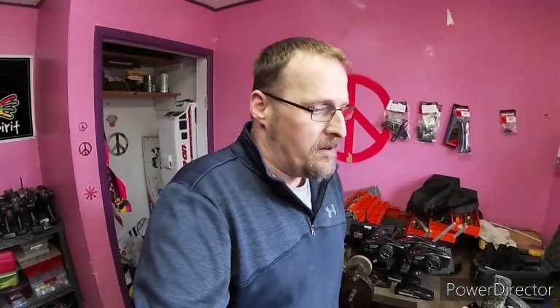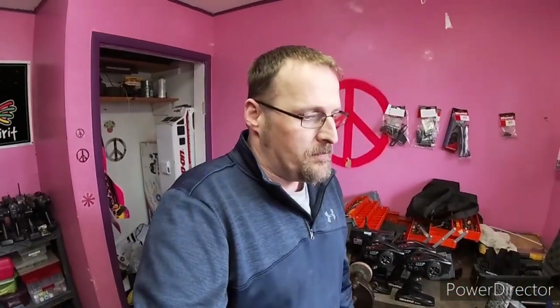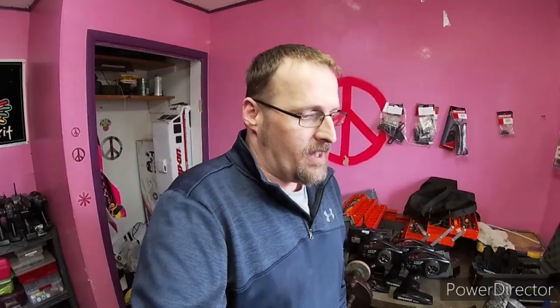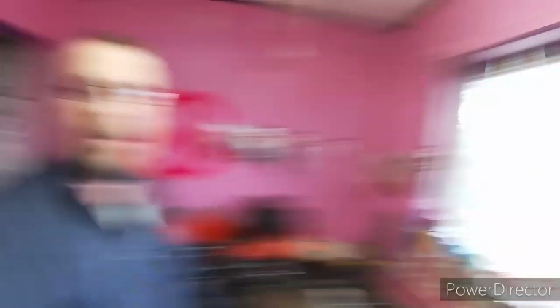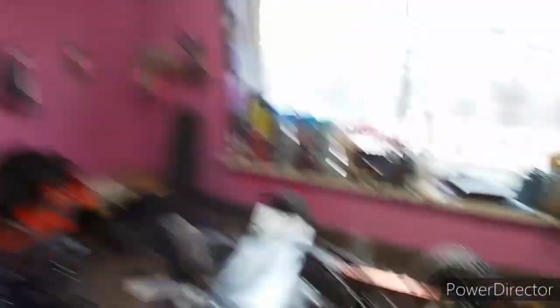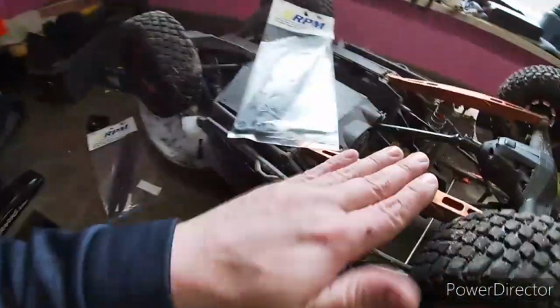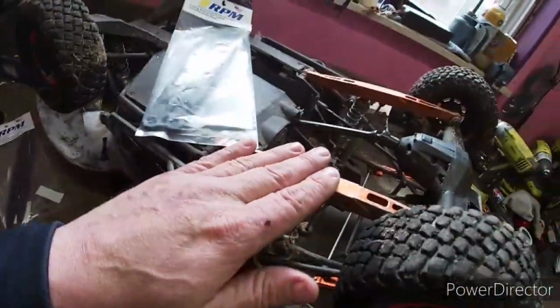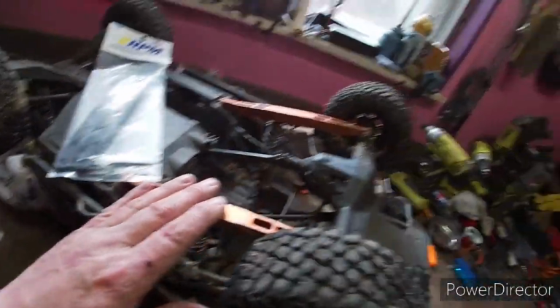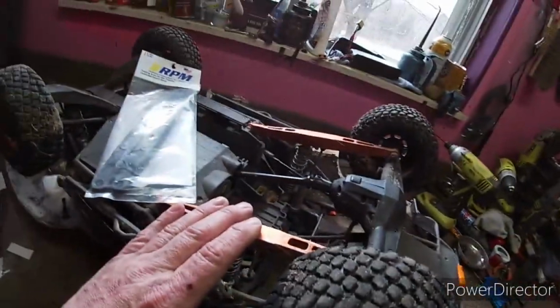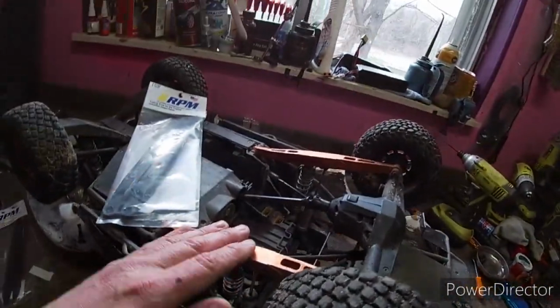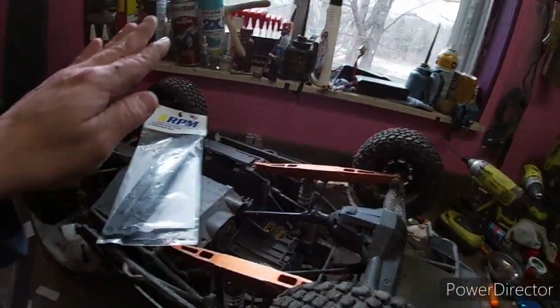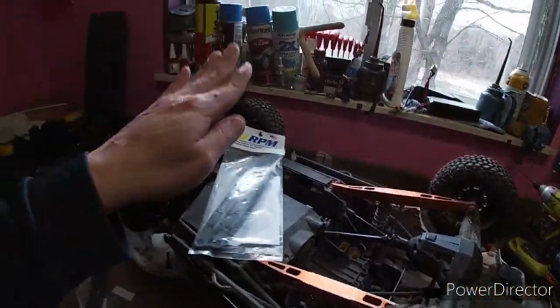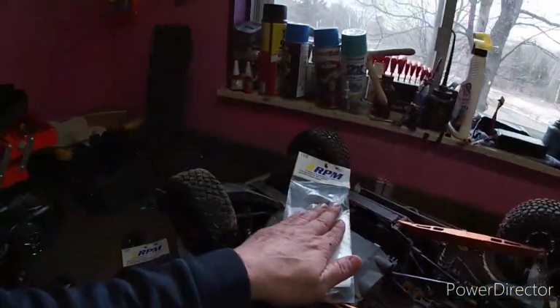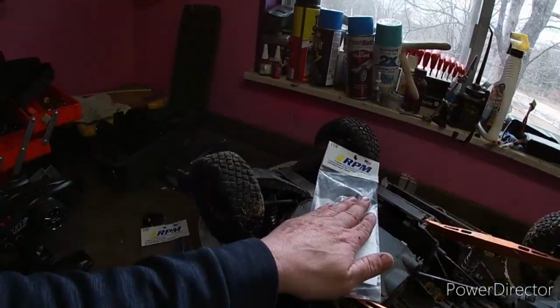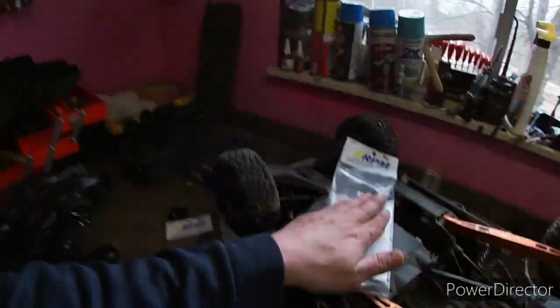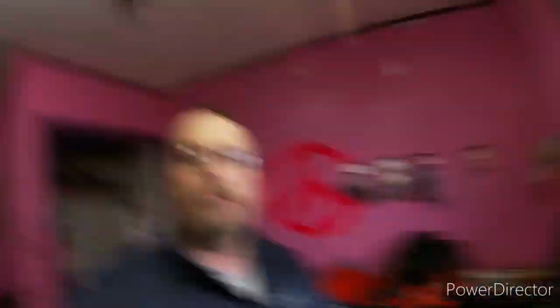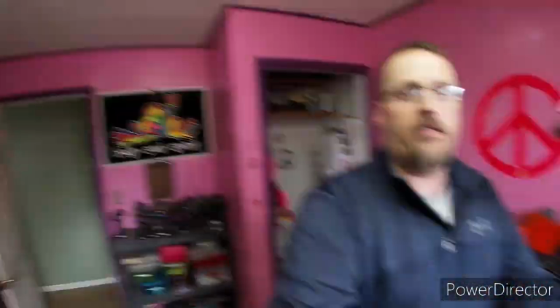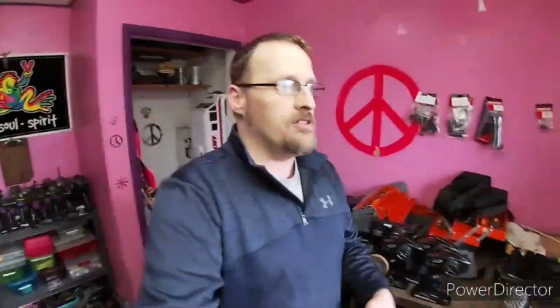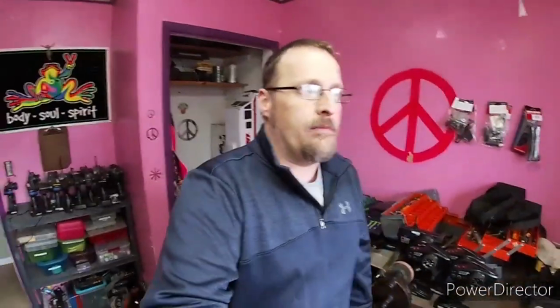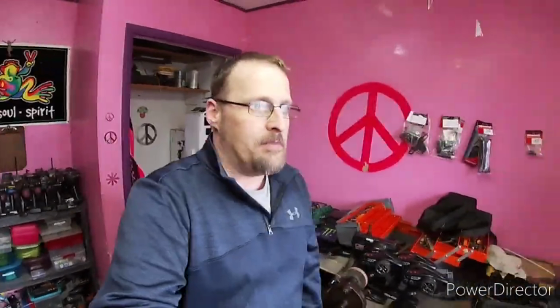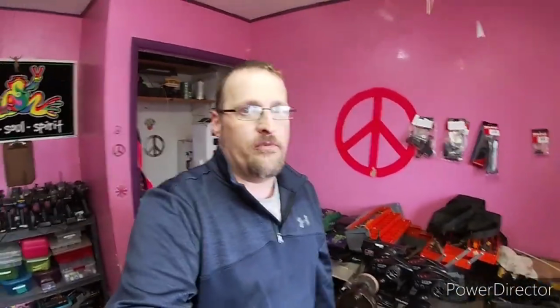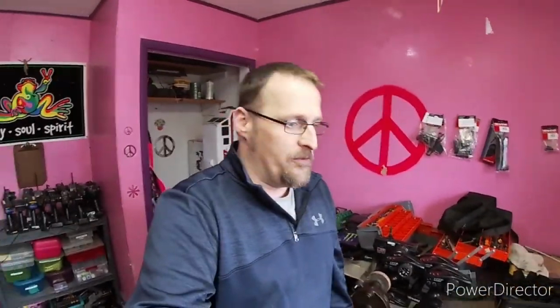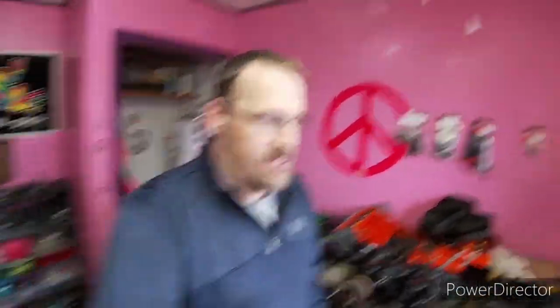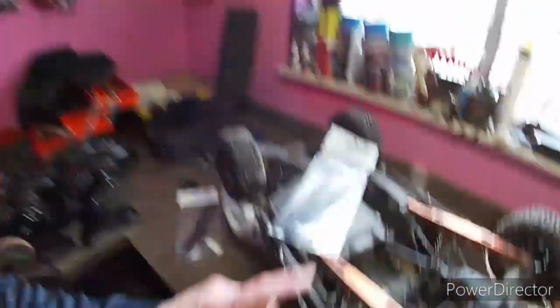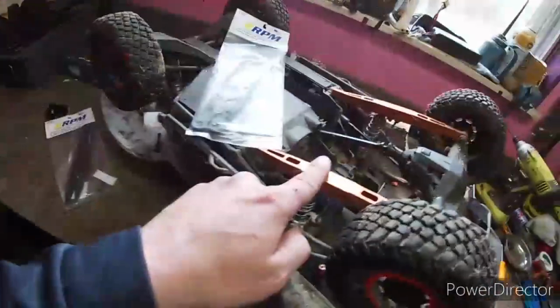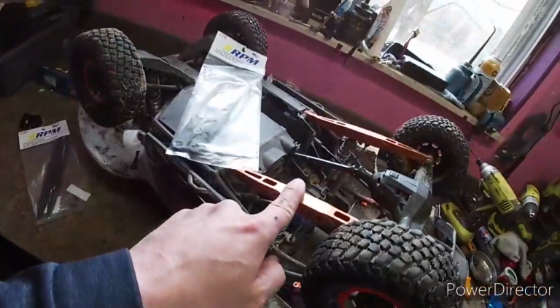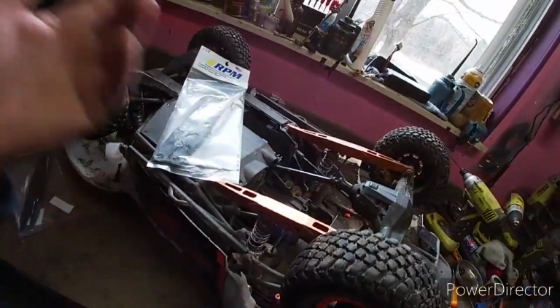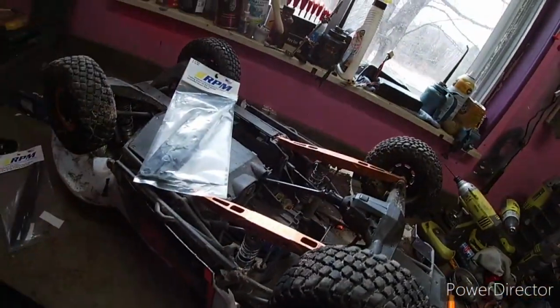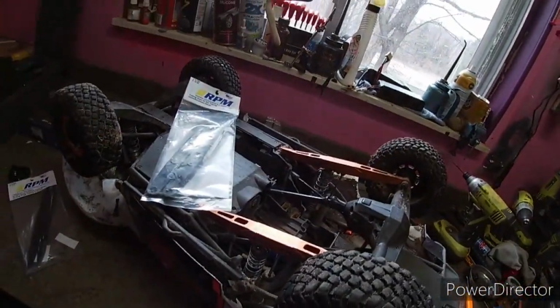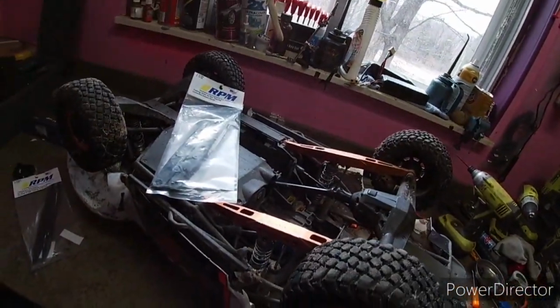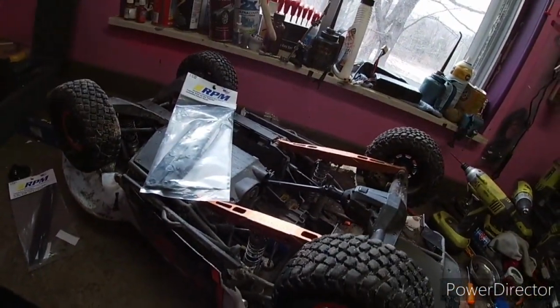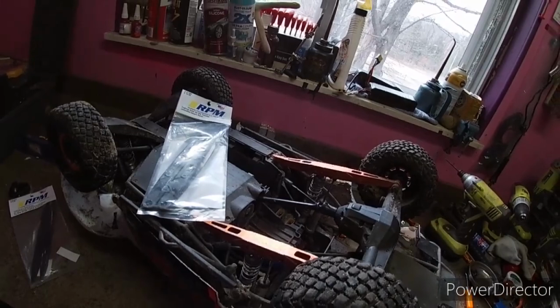Then I went to the aluminum ones. I actually ordered the aluminum ones first but they weren't going to be in for a few weeks, and these RPM ones could be here in a few days, so I ordered these and I keep the aluminum ones as backup.